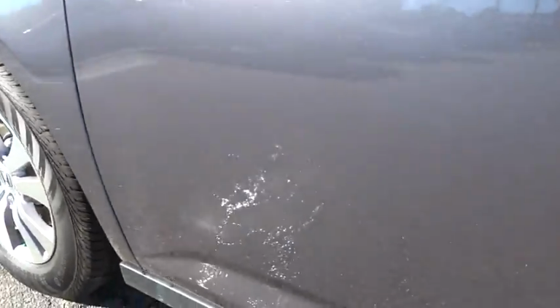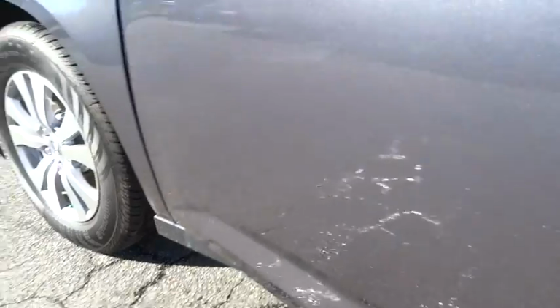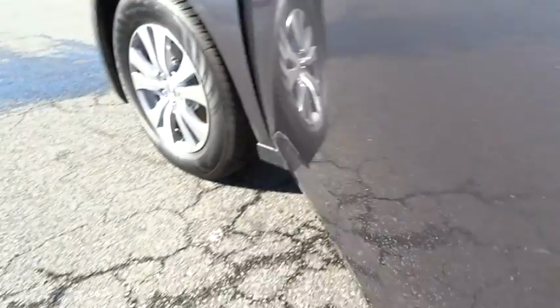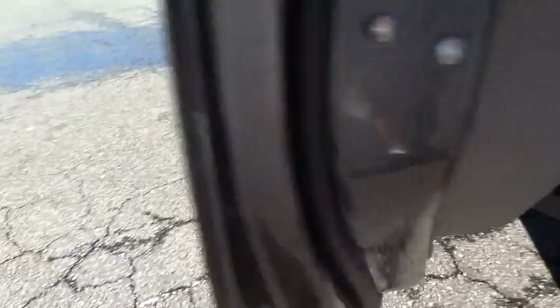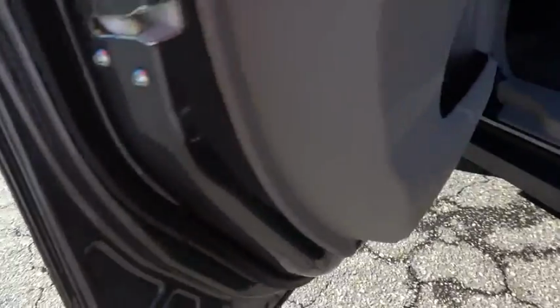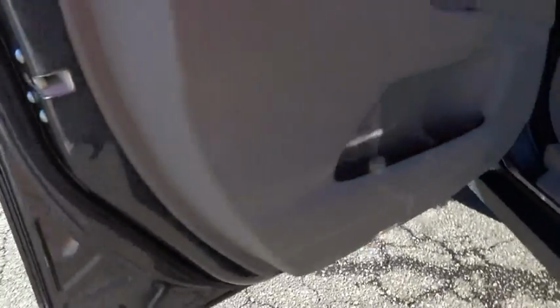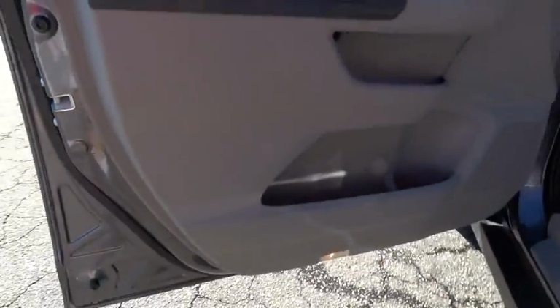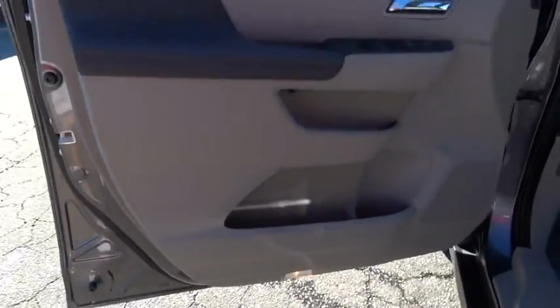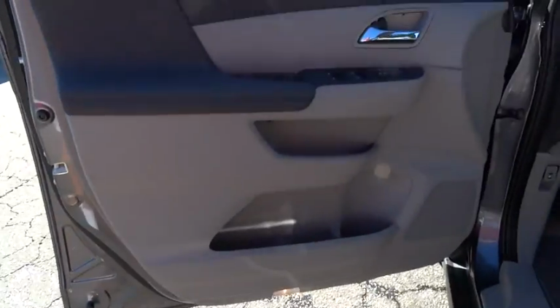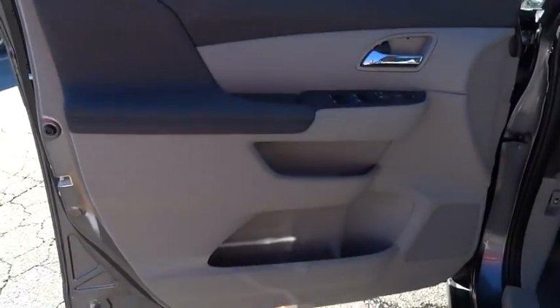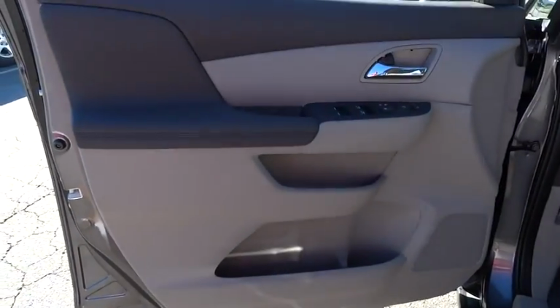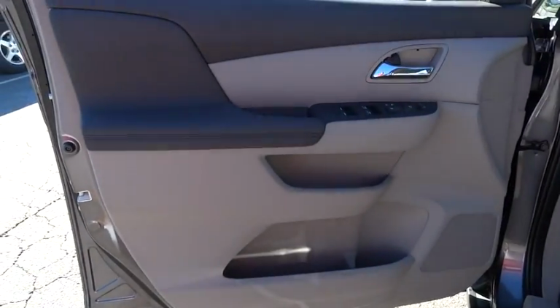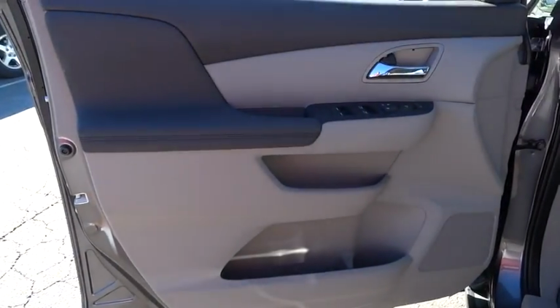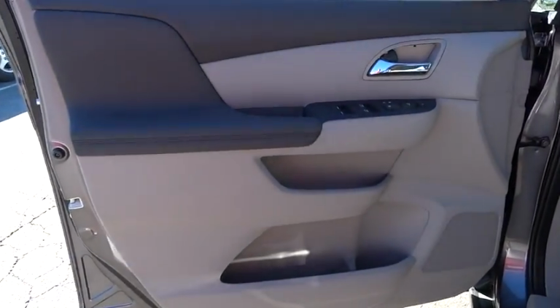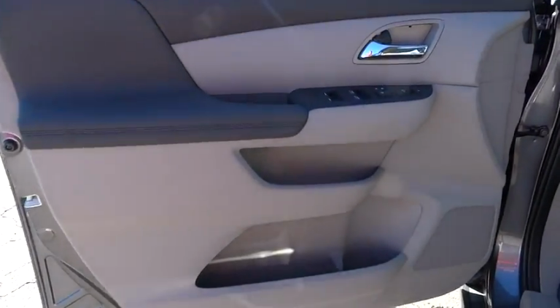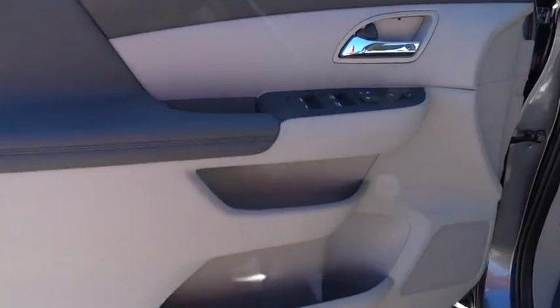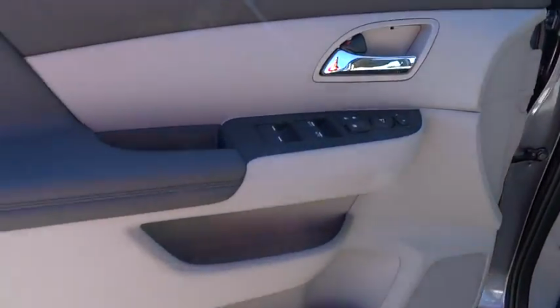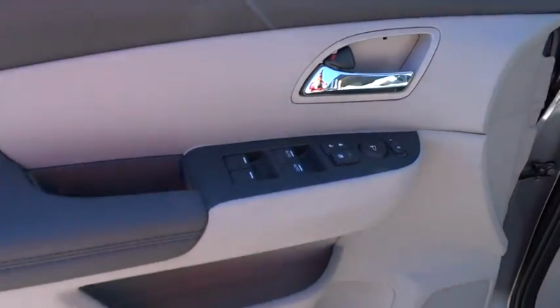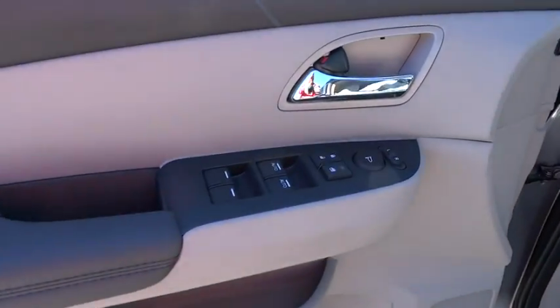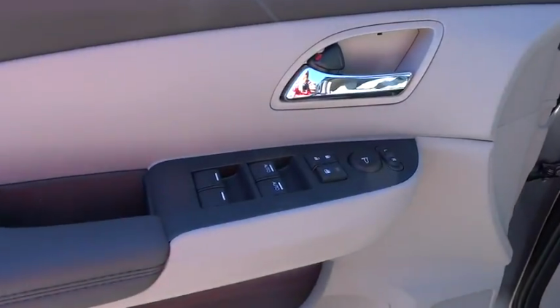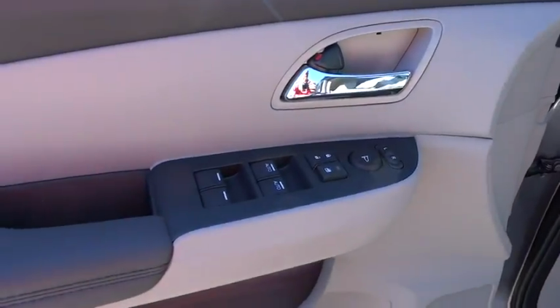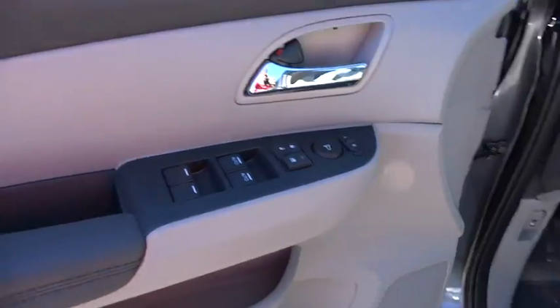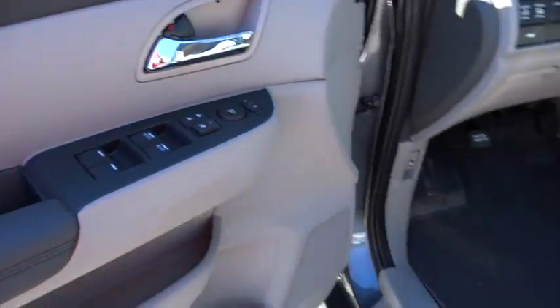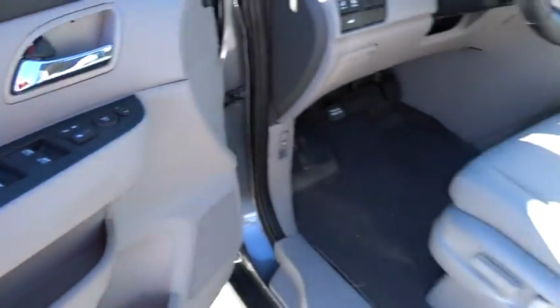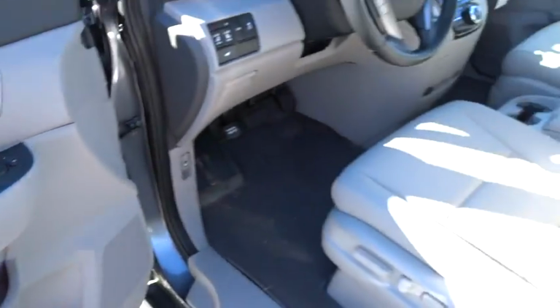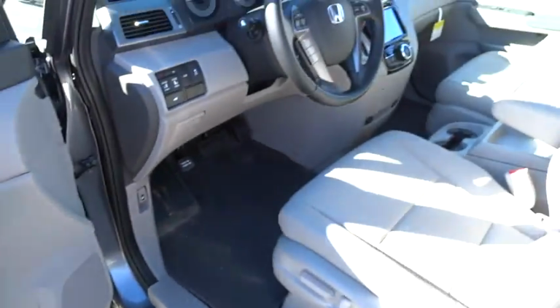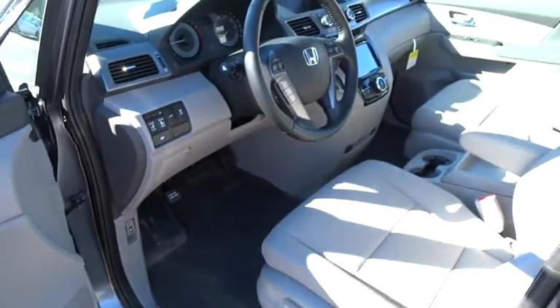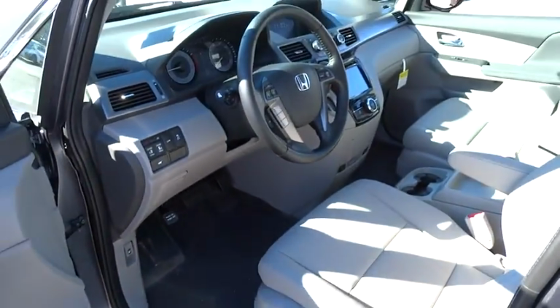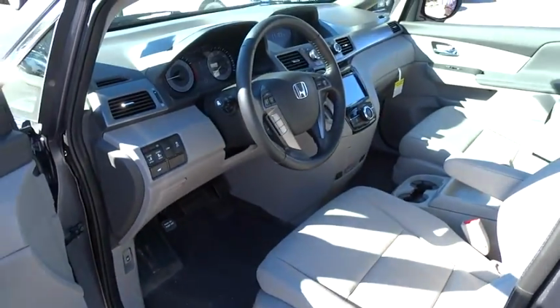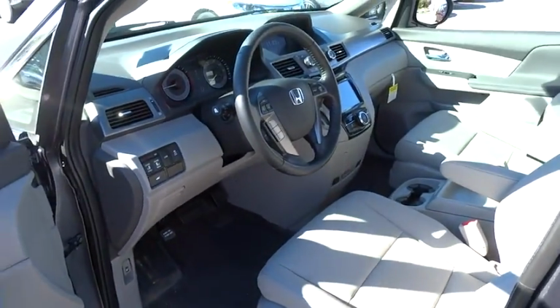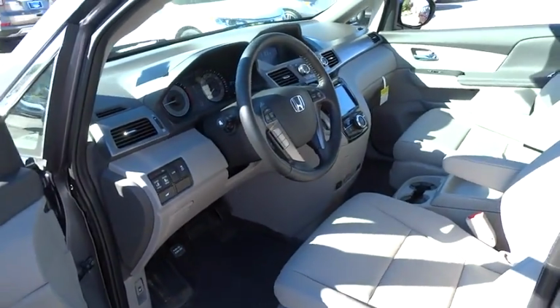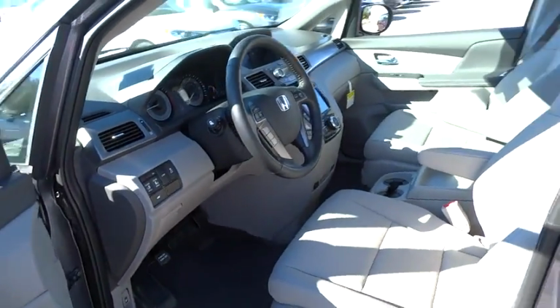Aluminum wheels, four wheel ABS, FWD, auto off headlights, AM FM stereo radio, rear defrost.